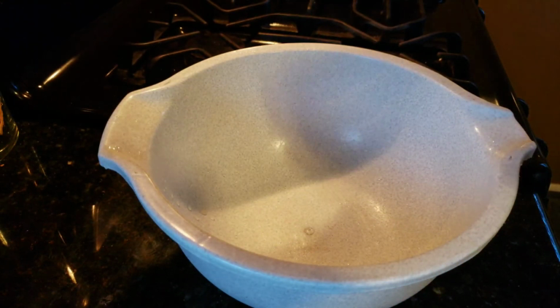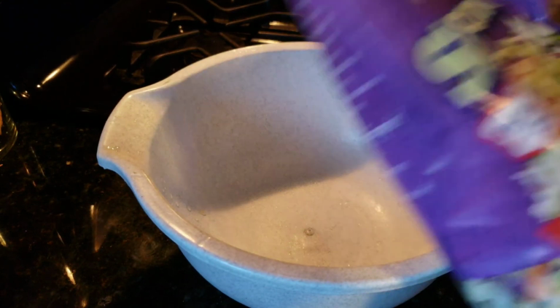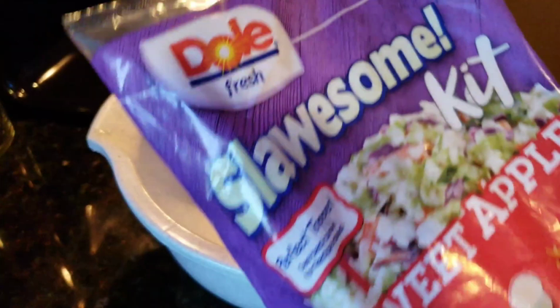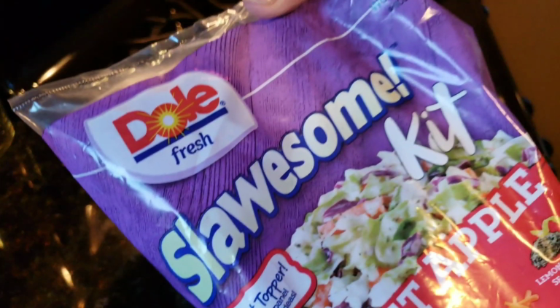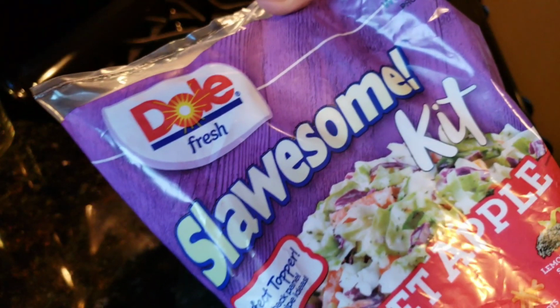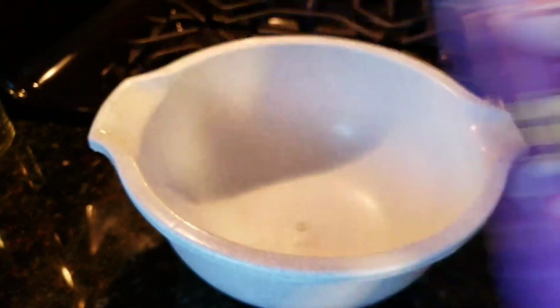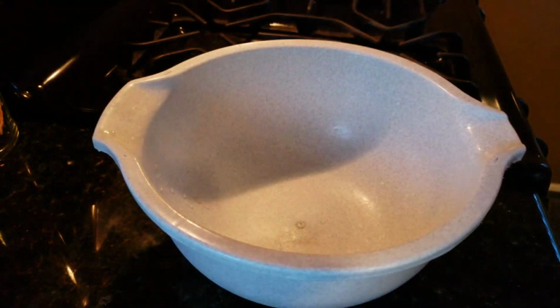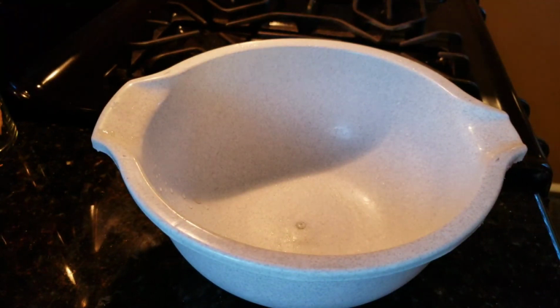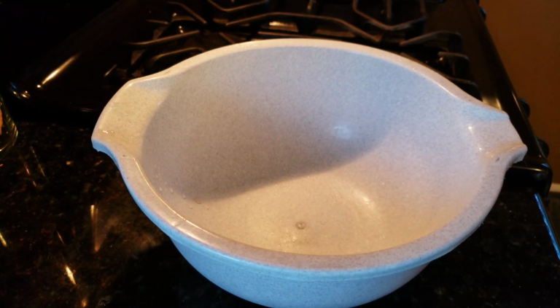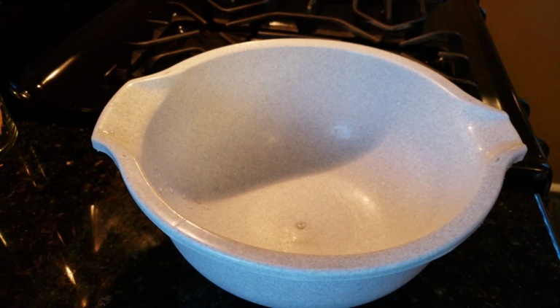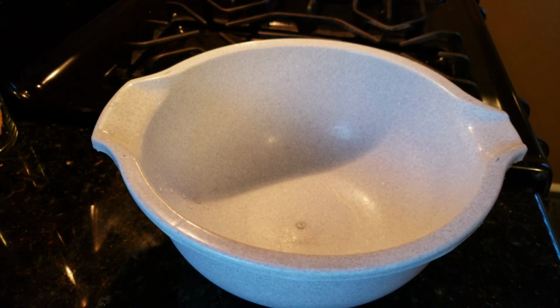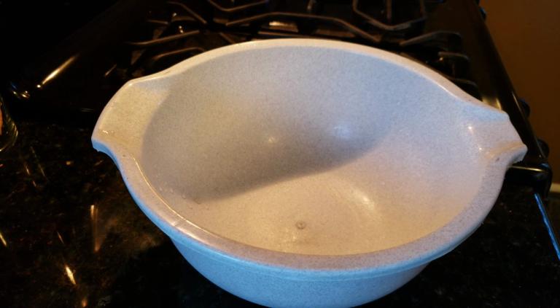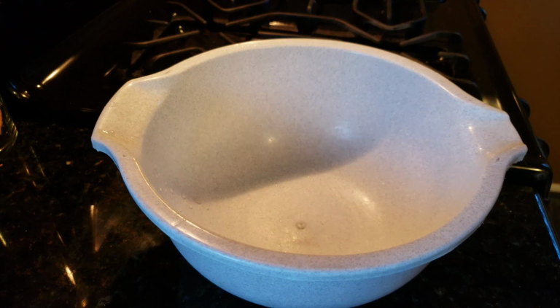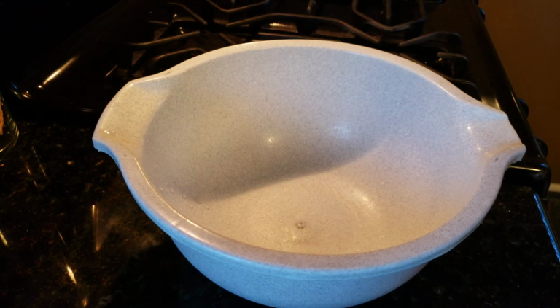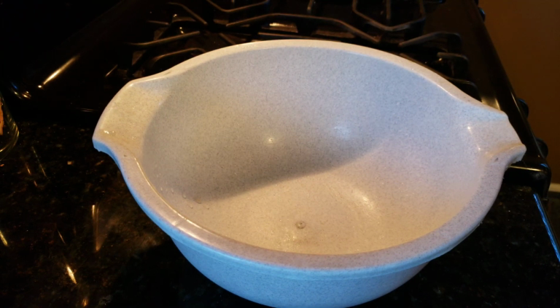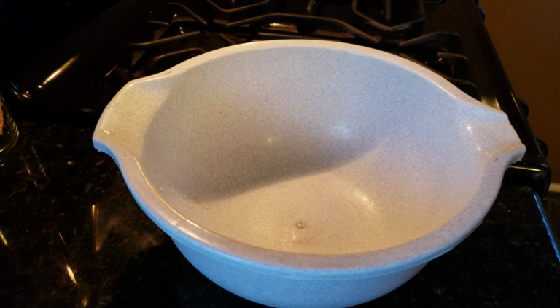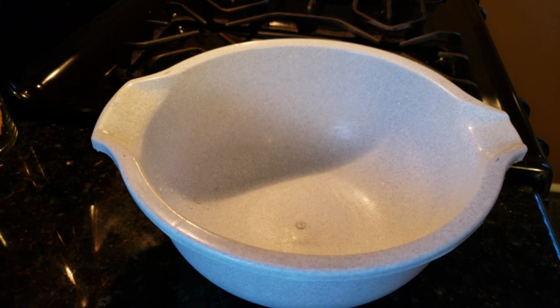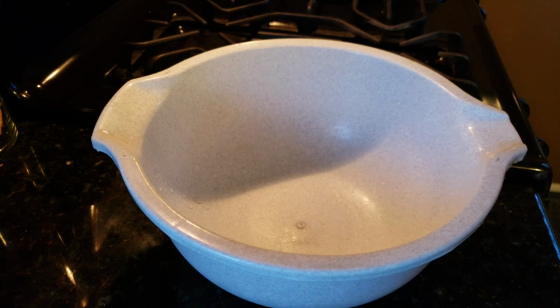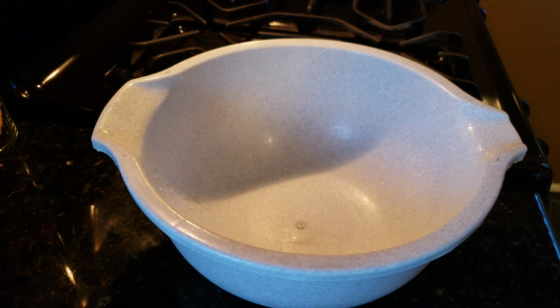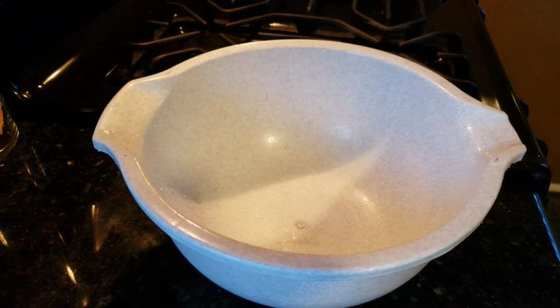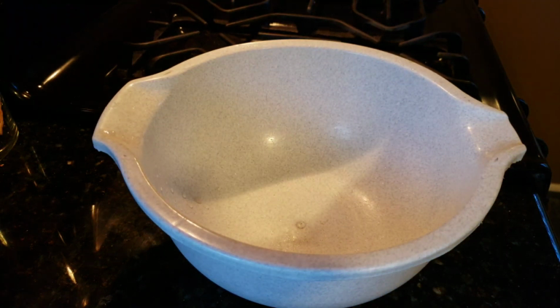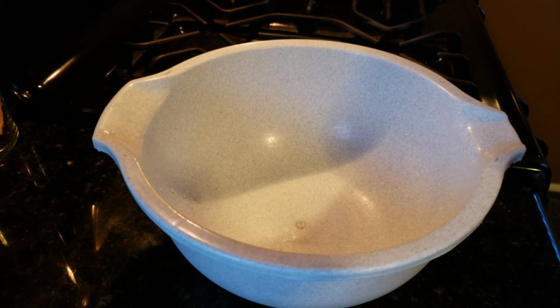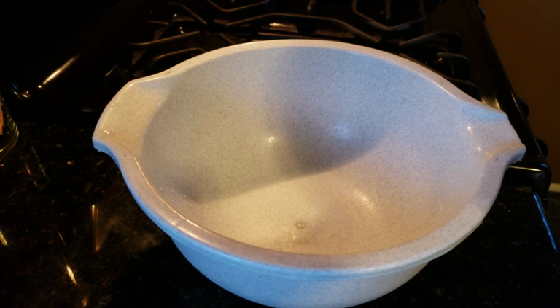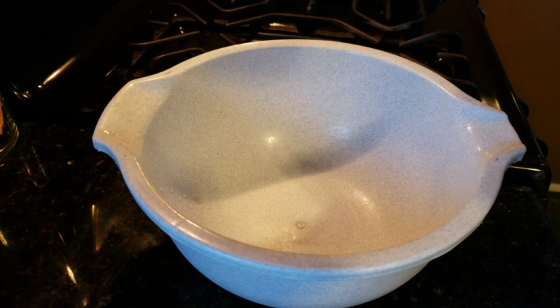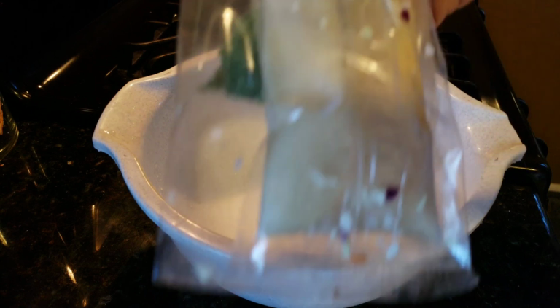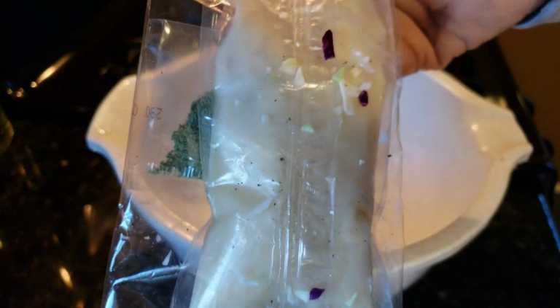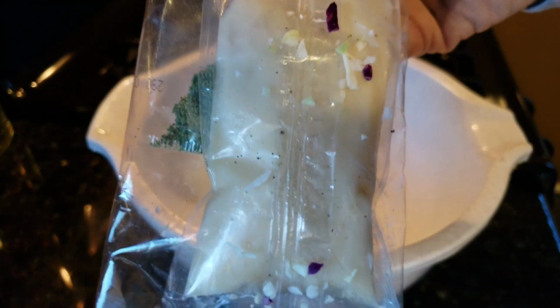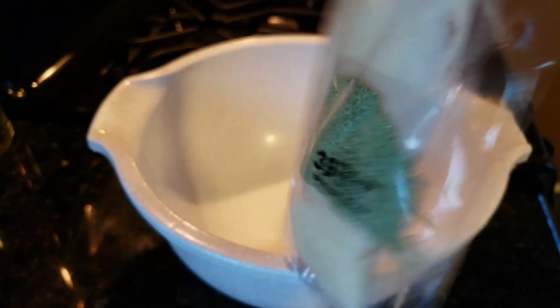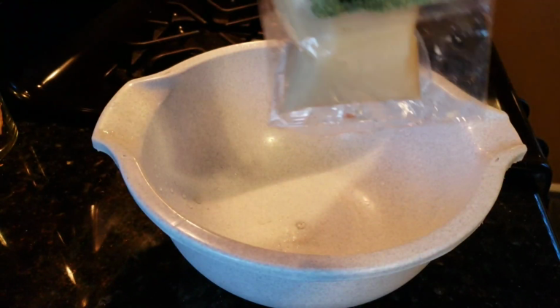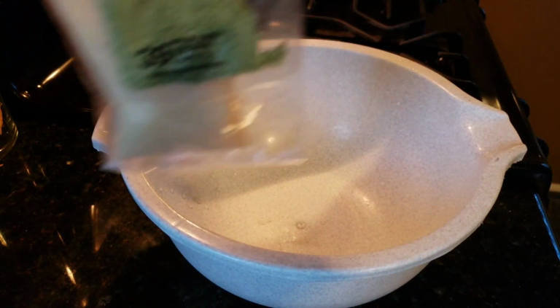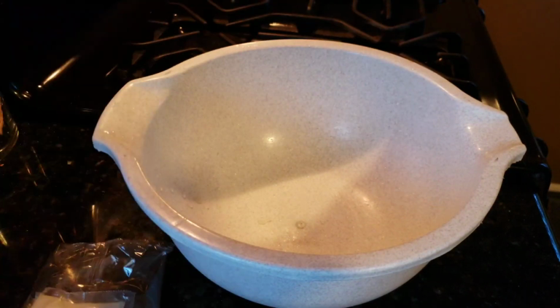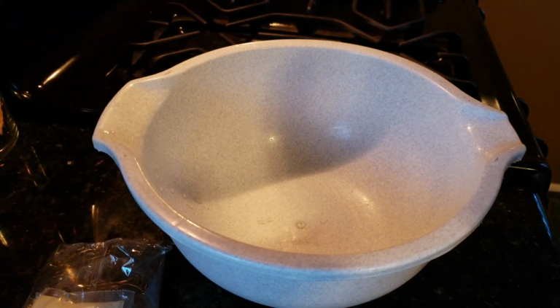Alrighty, here is my Northern Creamy Coleslaw. You can get these pre-mixed coleslaws in the supermarket — of course the dressing they give you is garbage, get rid of that.